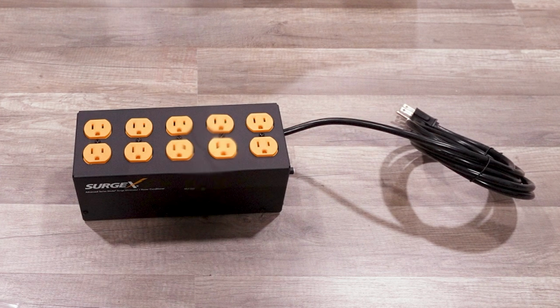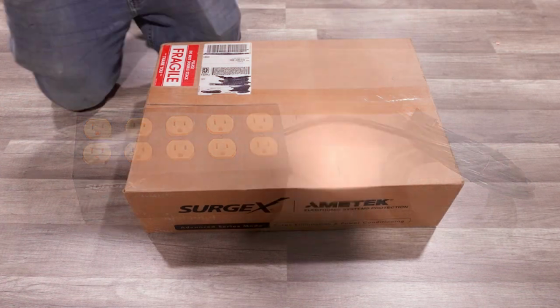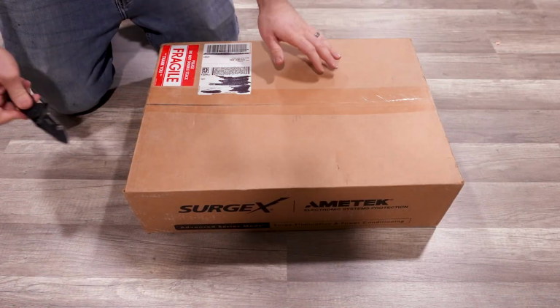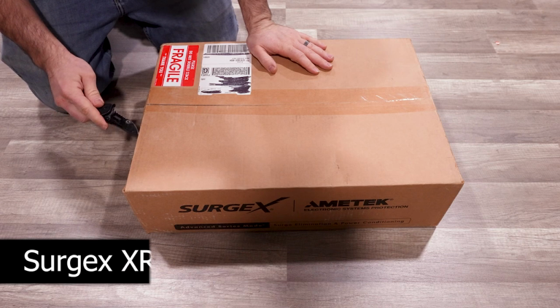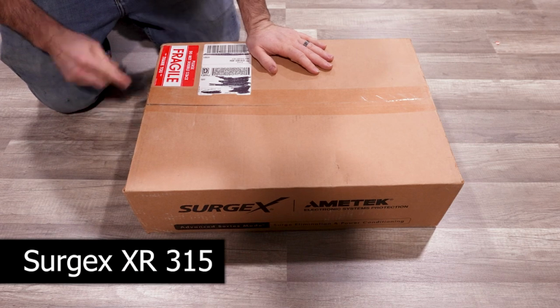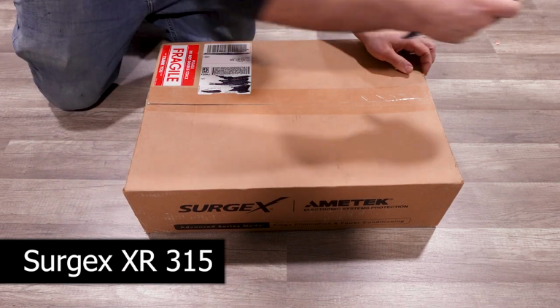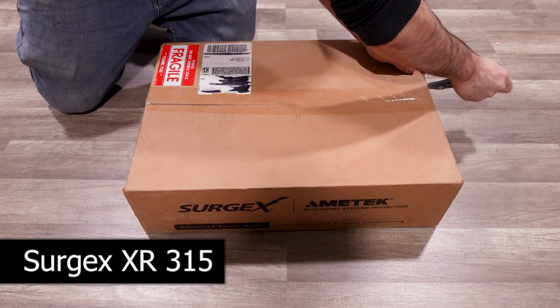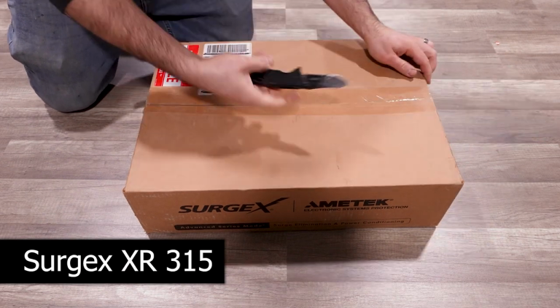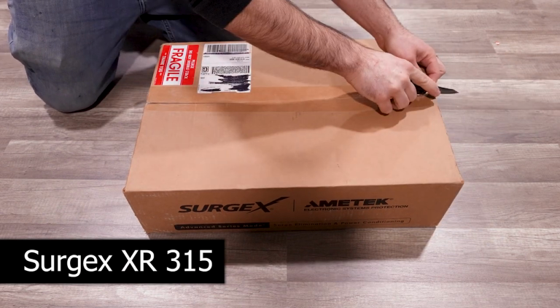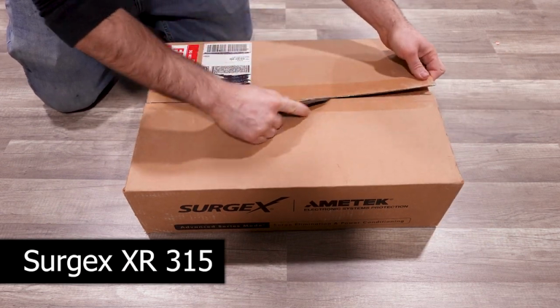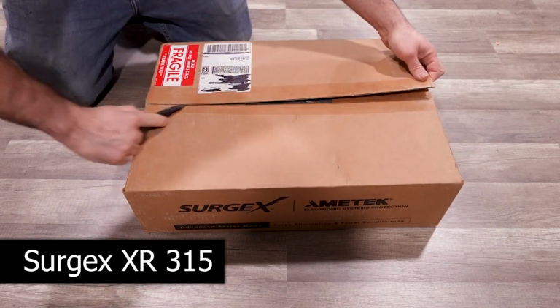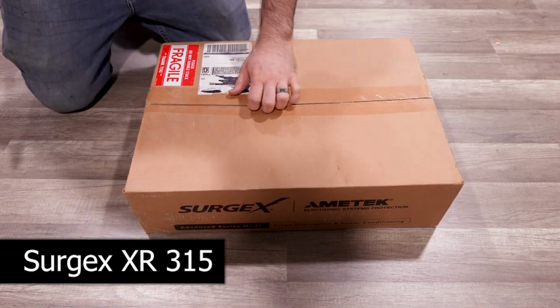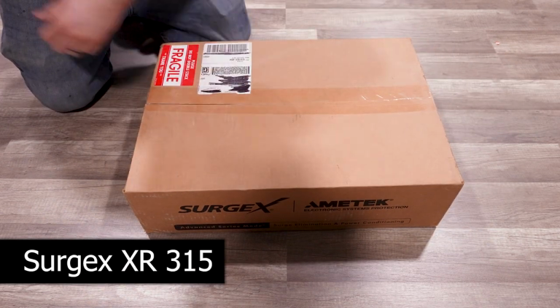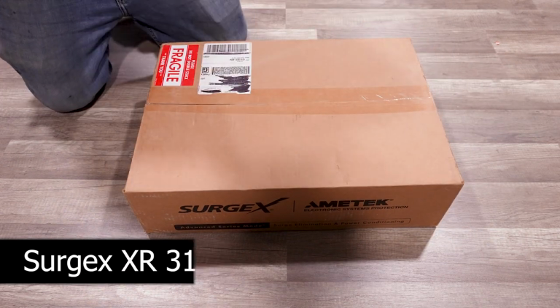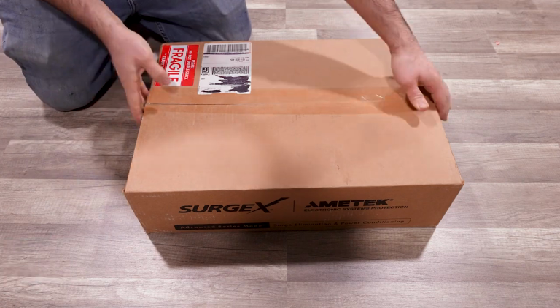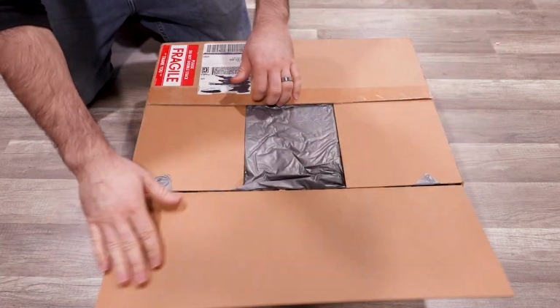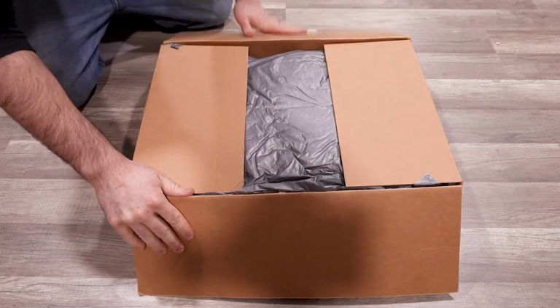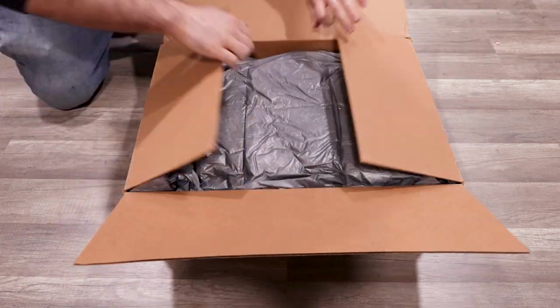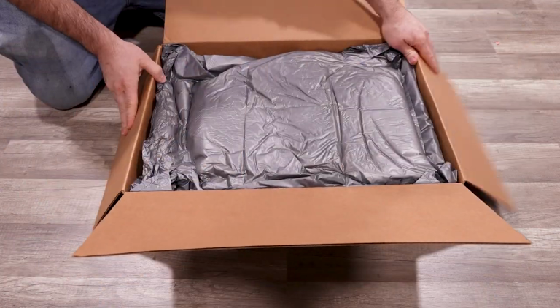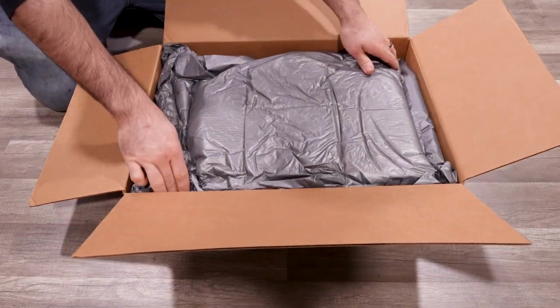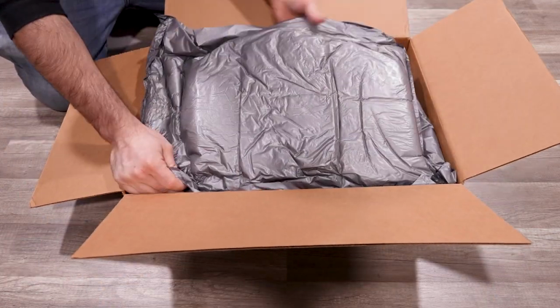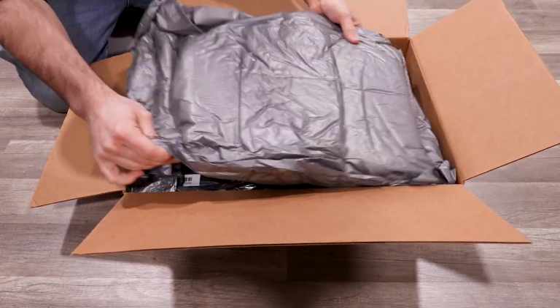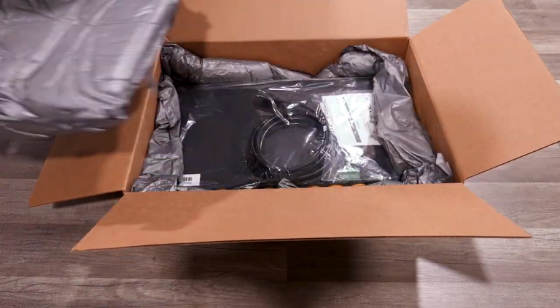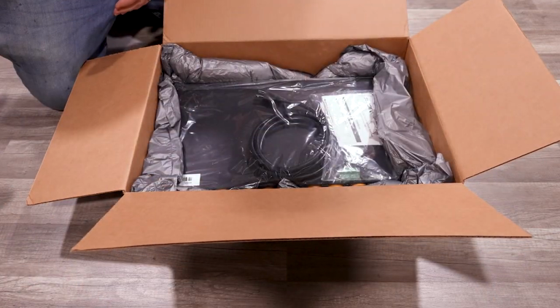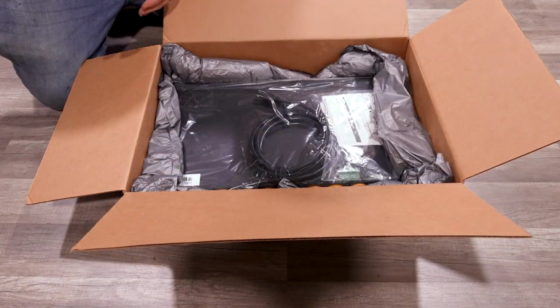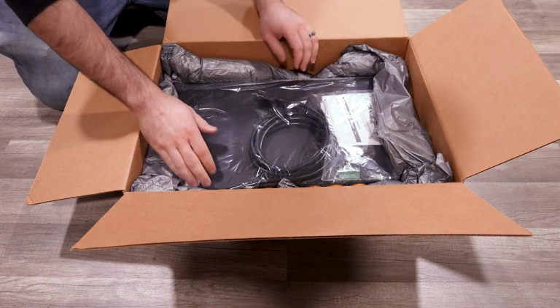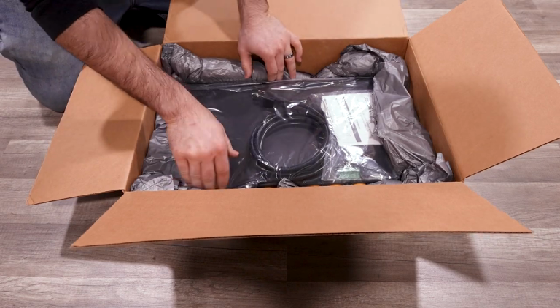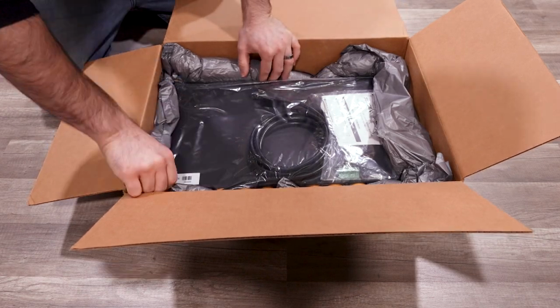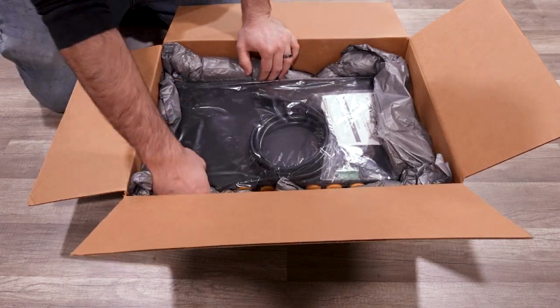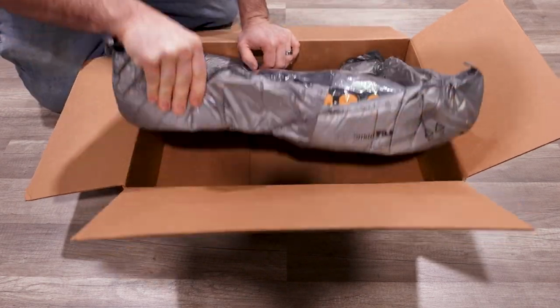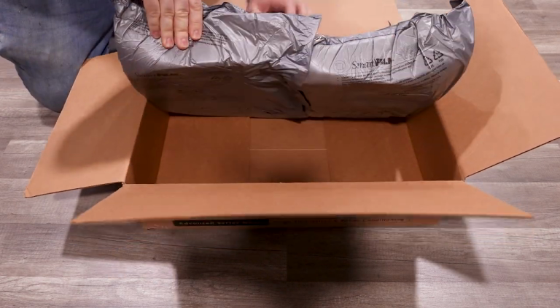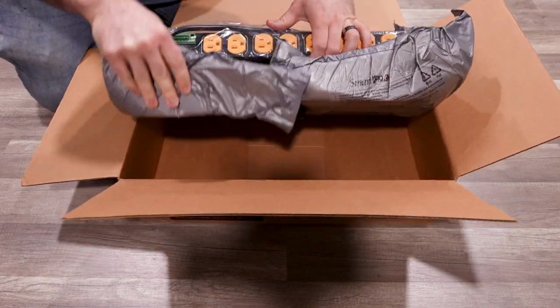Next, we have the Surgex XR315. Before we go any further, I want to give Surgex props on this packing — it's a molded fitting on all of these units so that they're not bouncing around in the box, and it's super well protected during shipping.